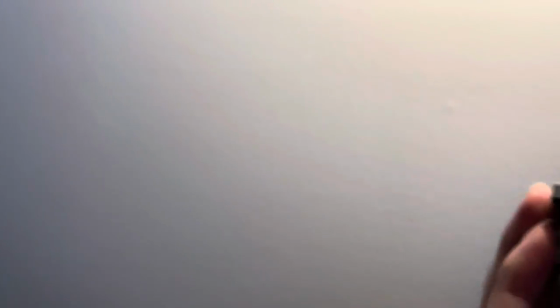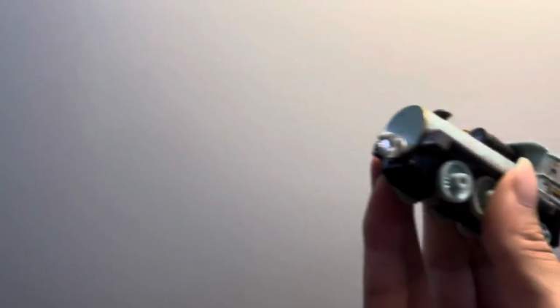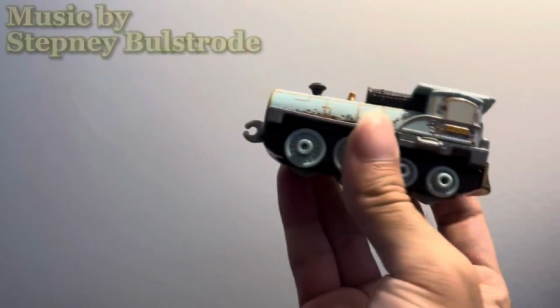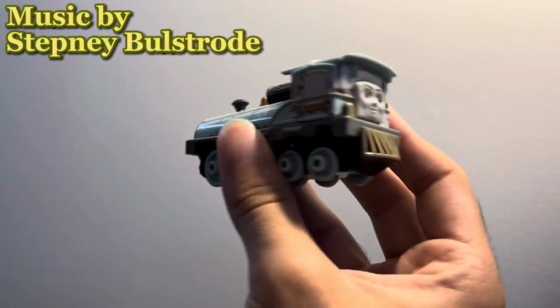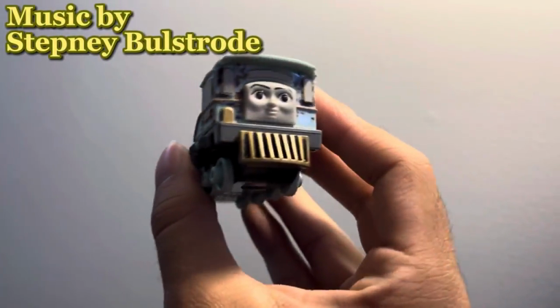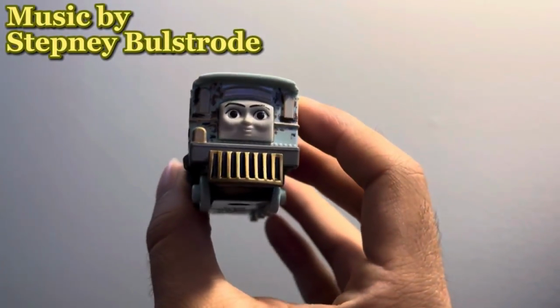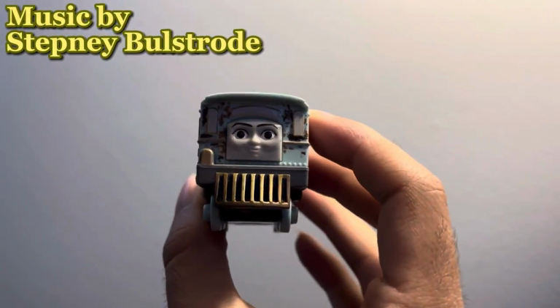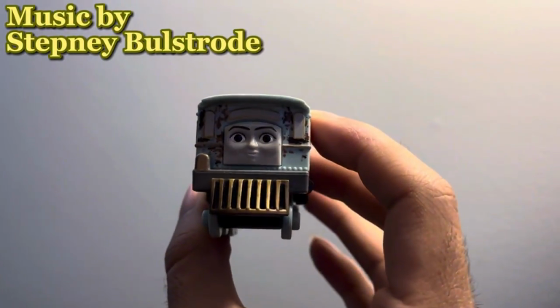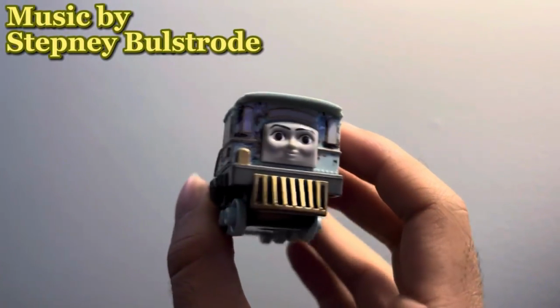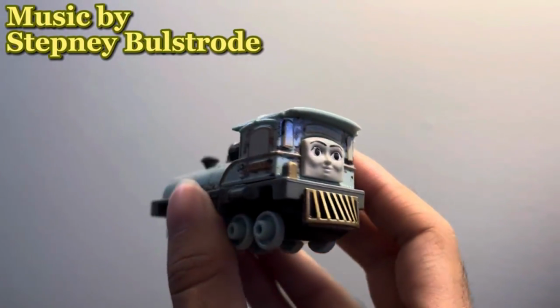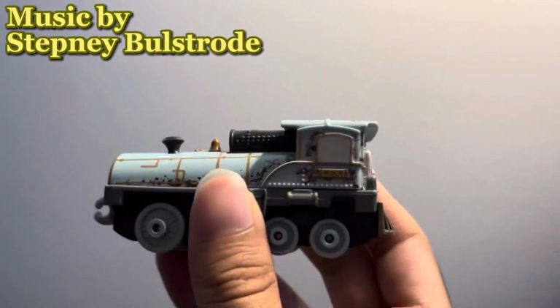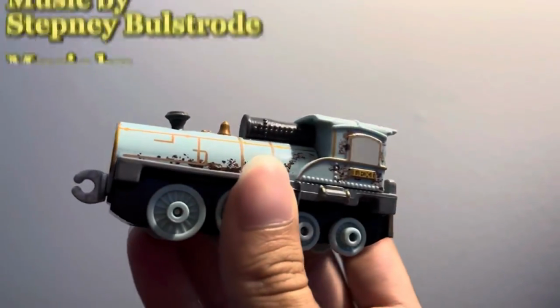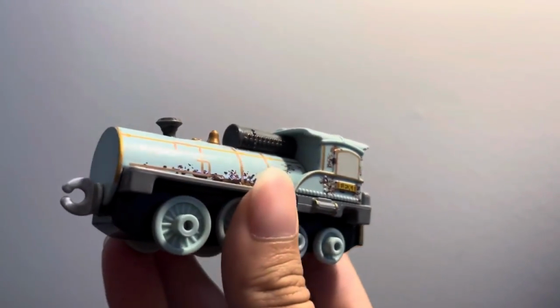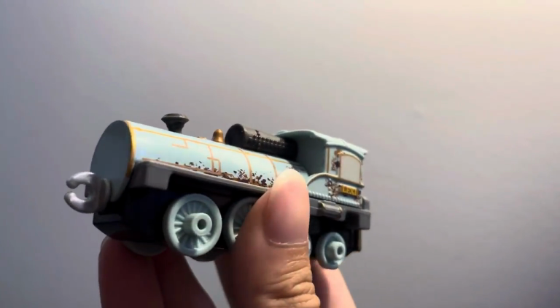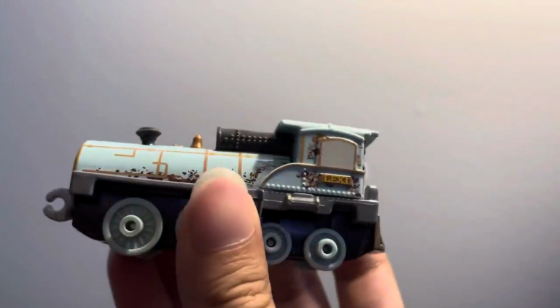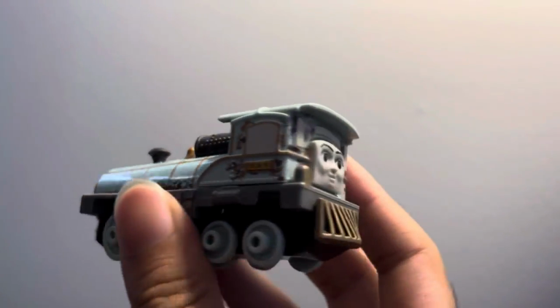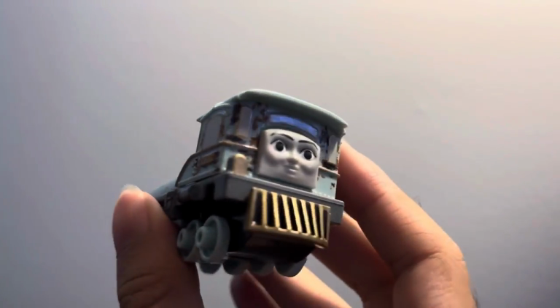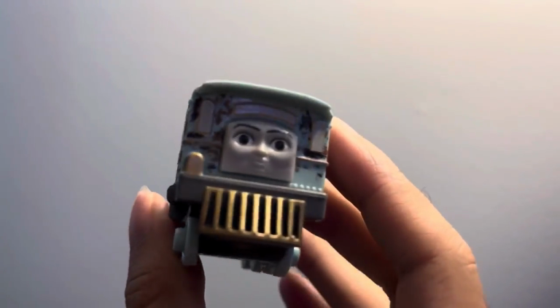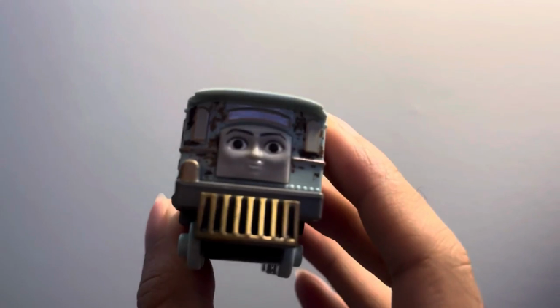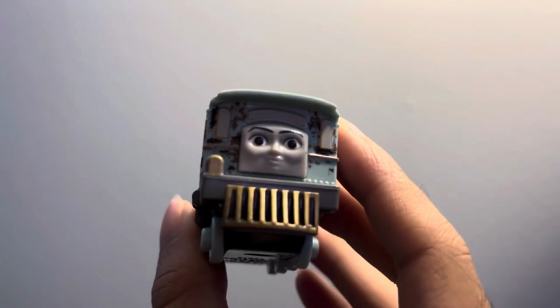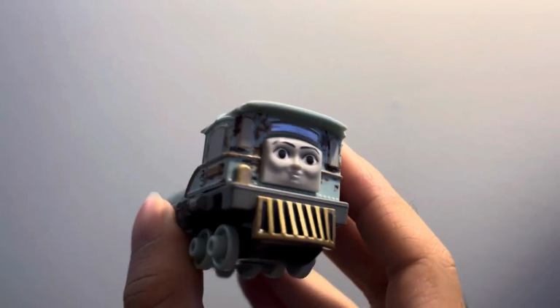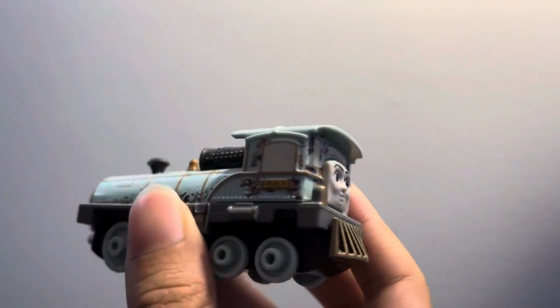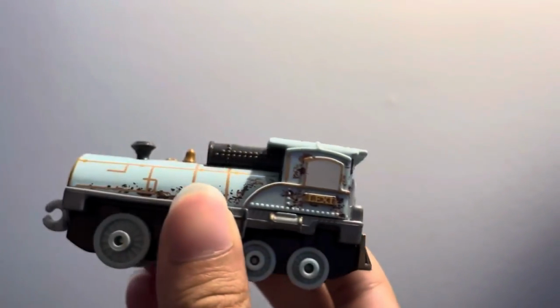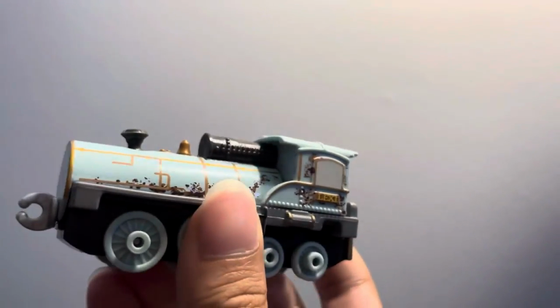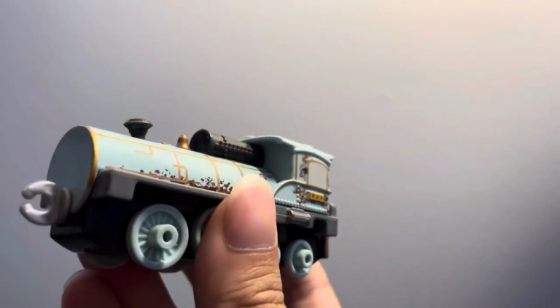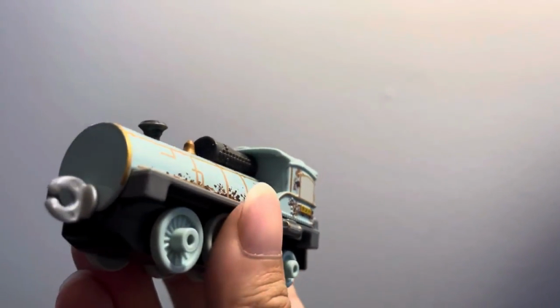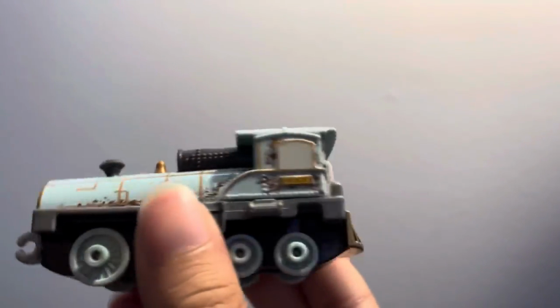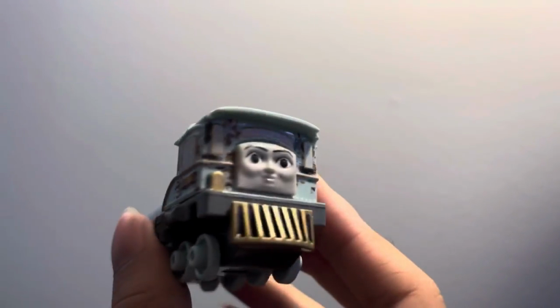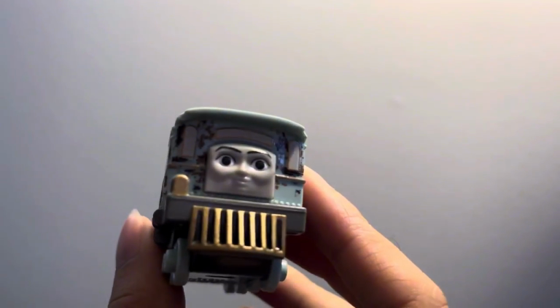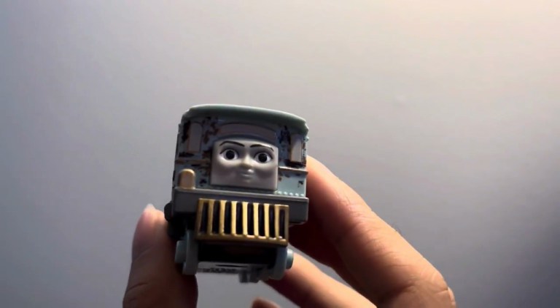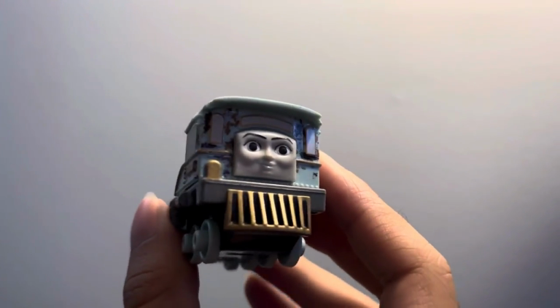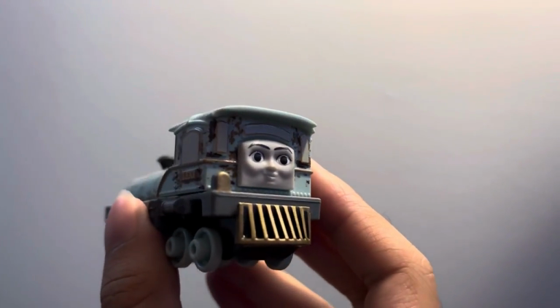Hey guys, my name is Yofansi Jr. and today I'm going to be showing off a custom engine that I have. Of course, this is the Adventures Lexi that came out.